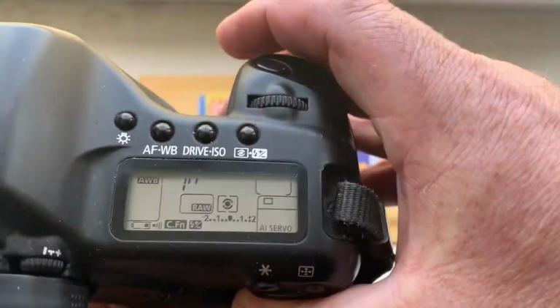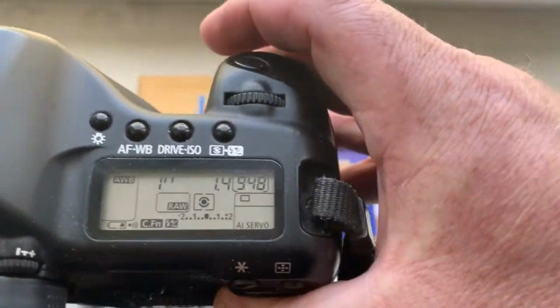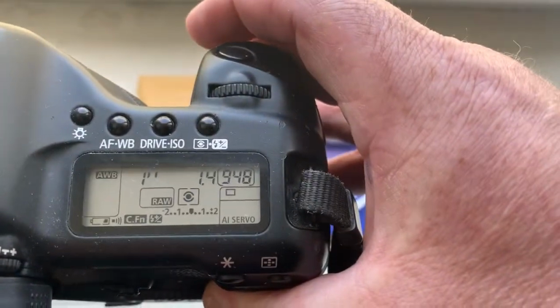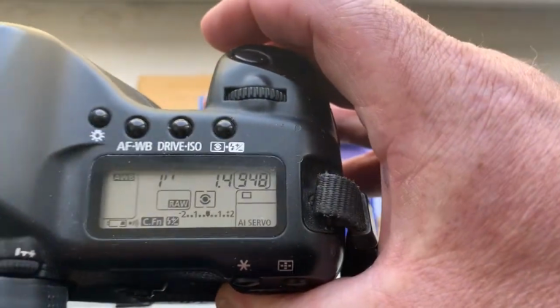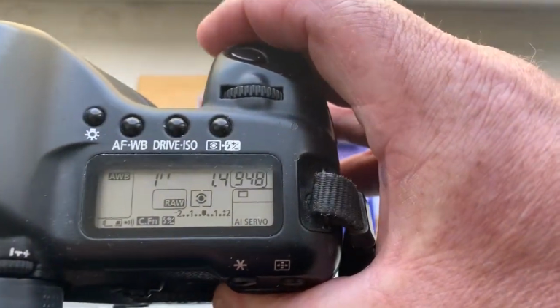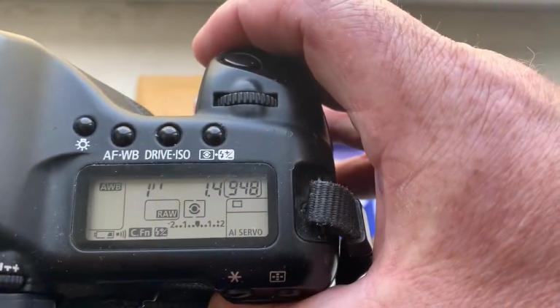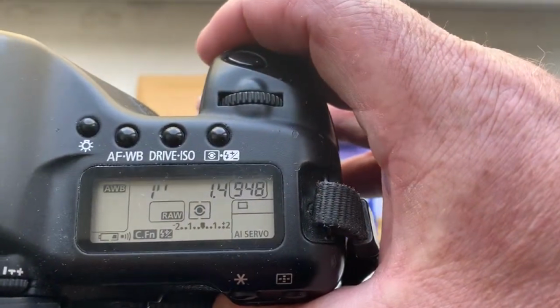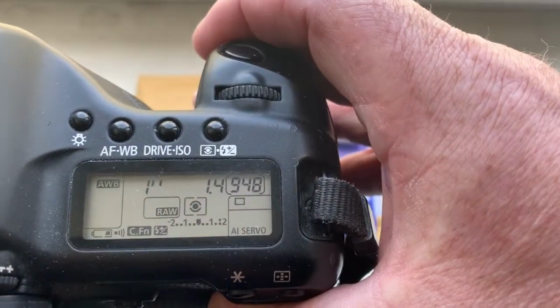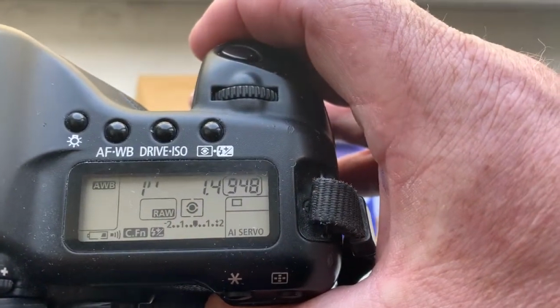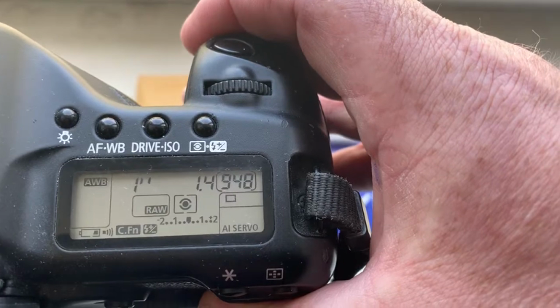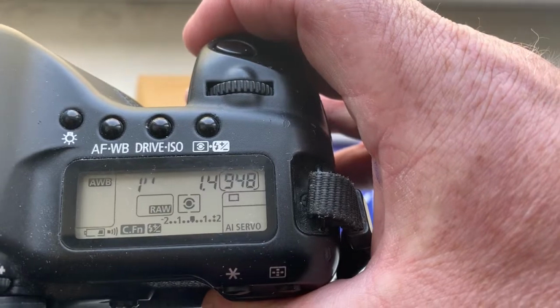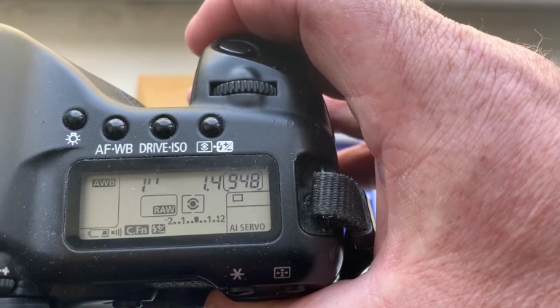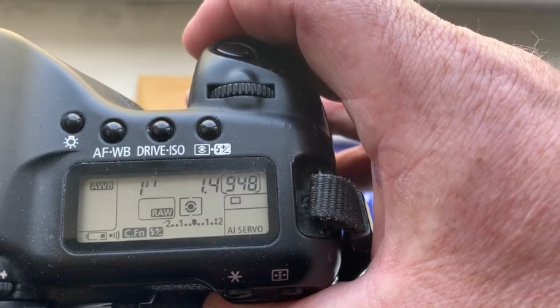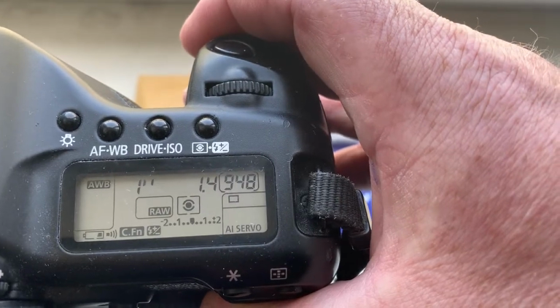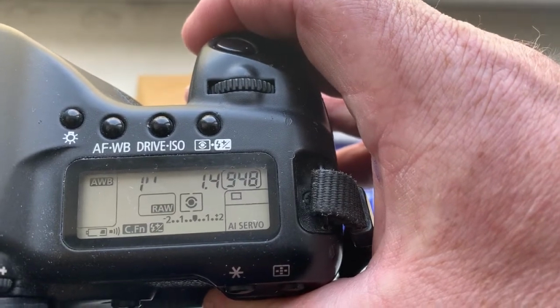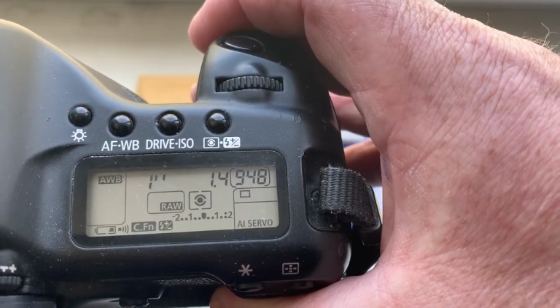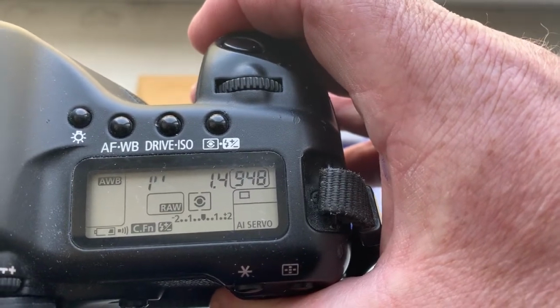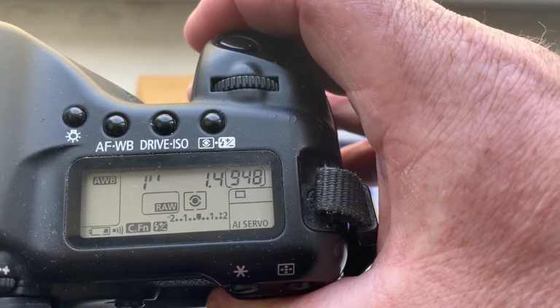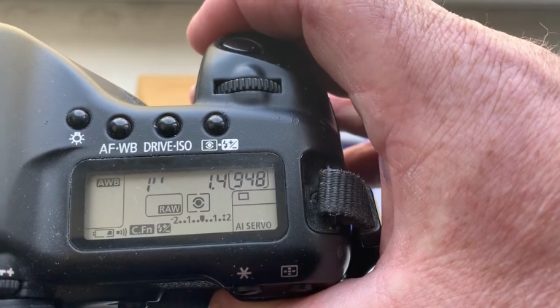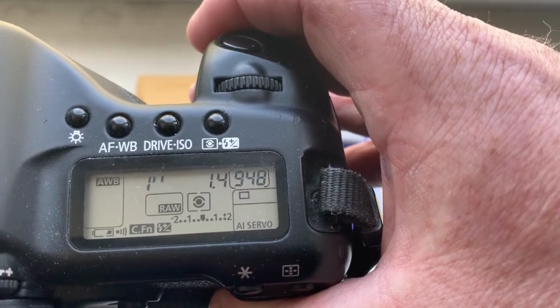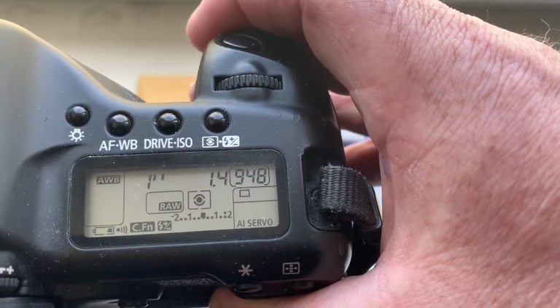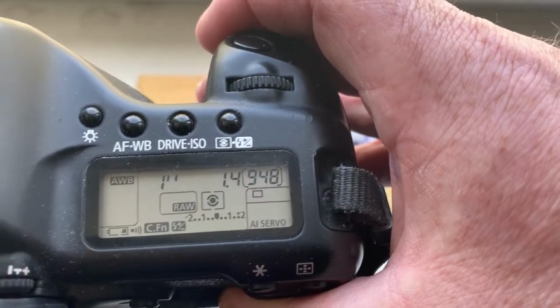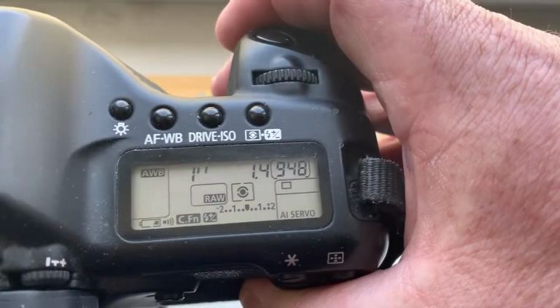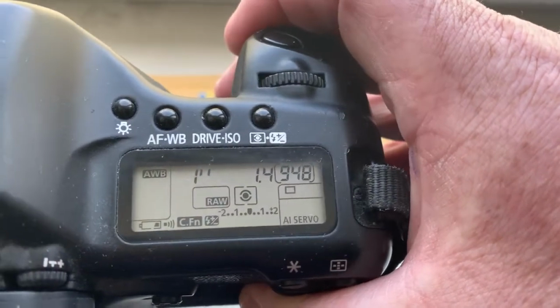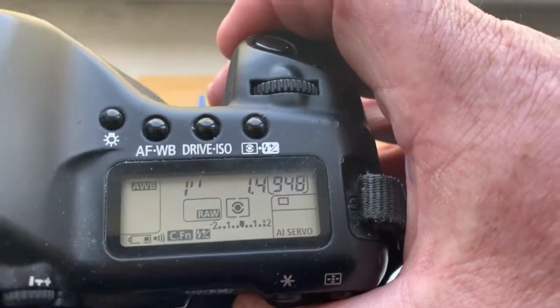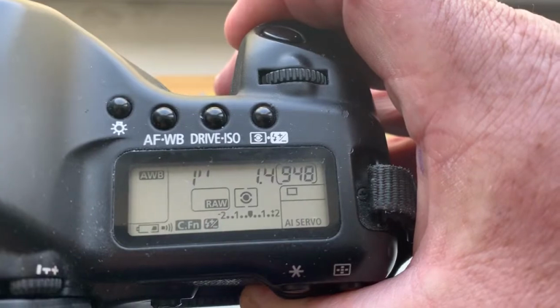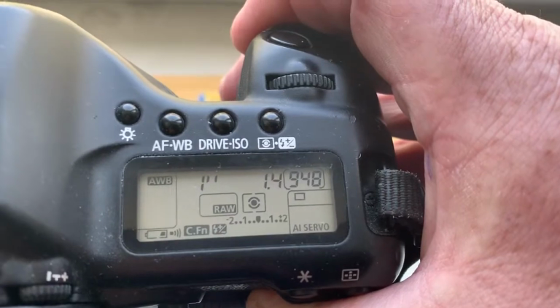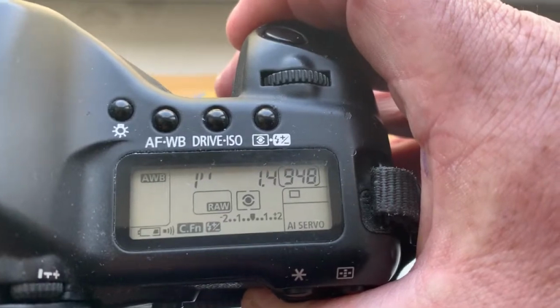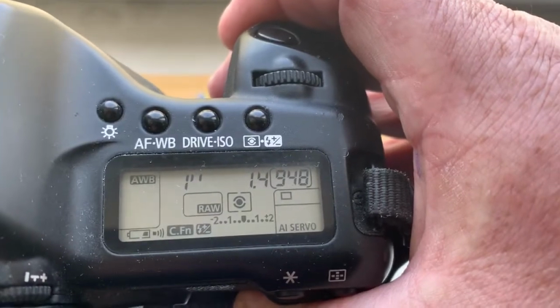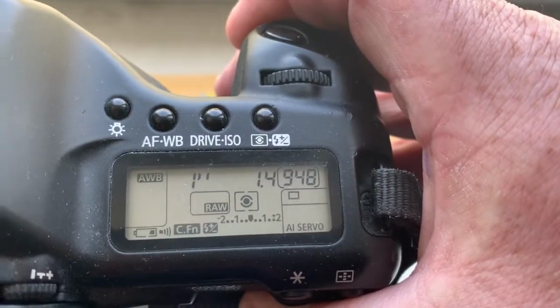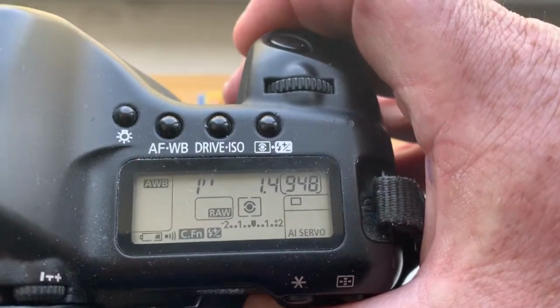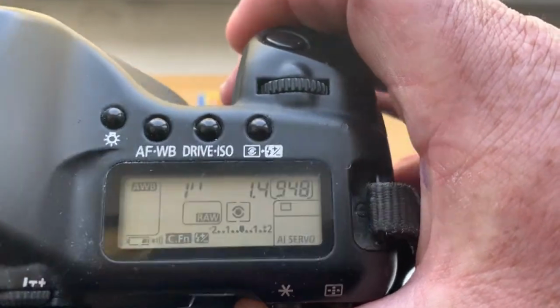Look, I pre-programmed the chip. Focal lens is 85 millimeter and aperture 1.4. Delay time to enter in programmer mode is one second.